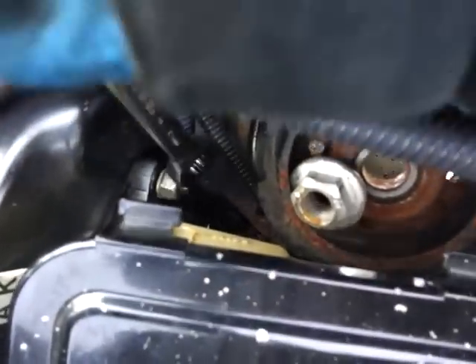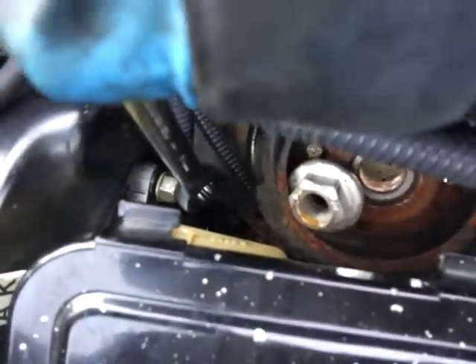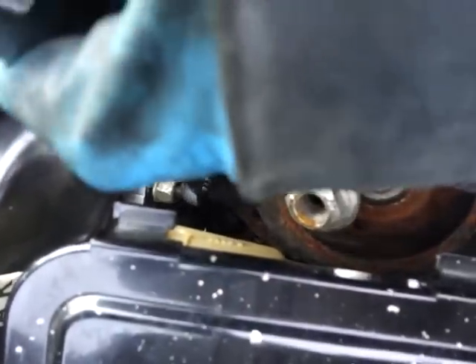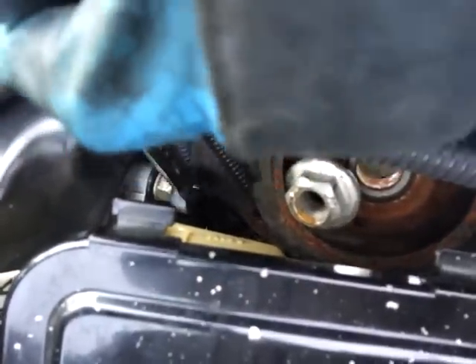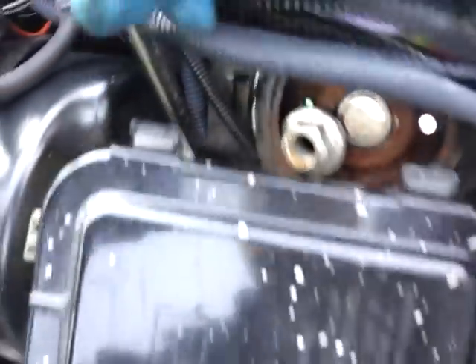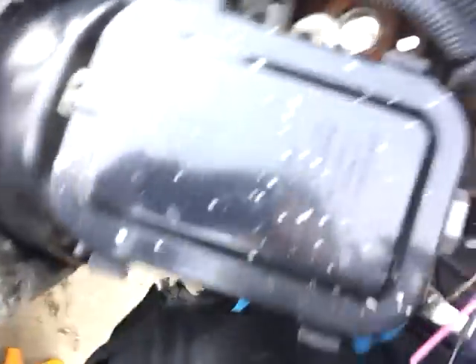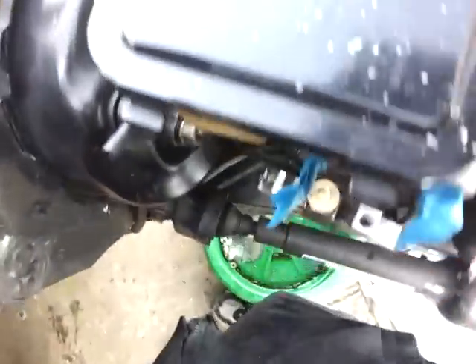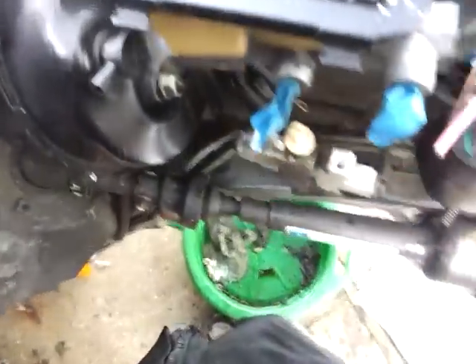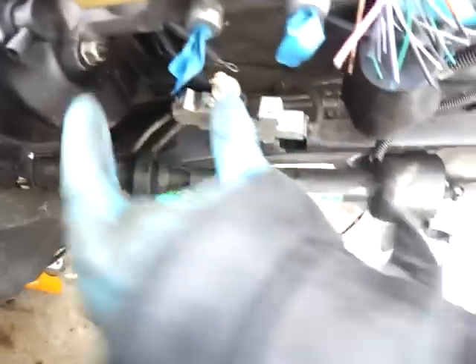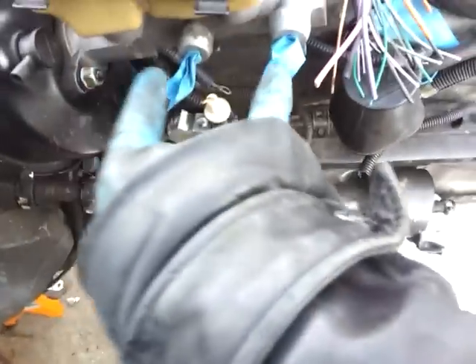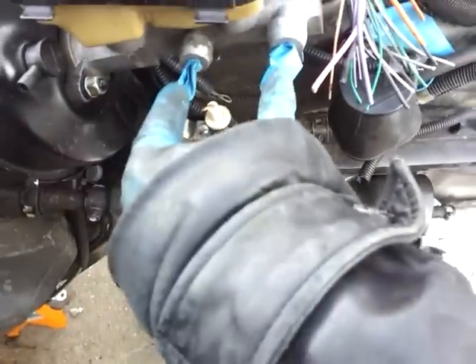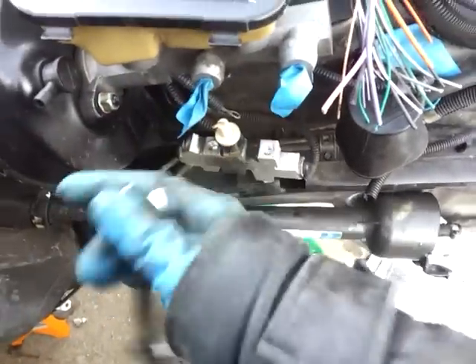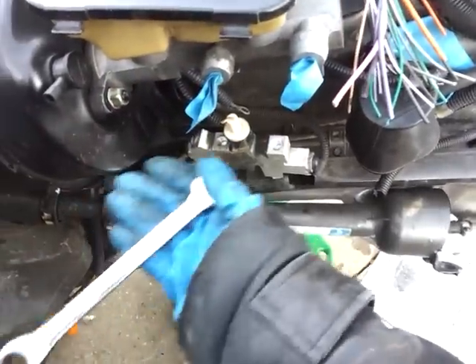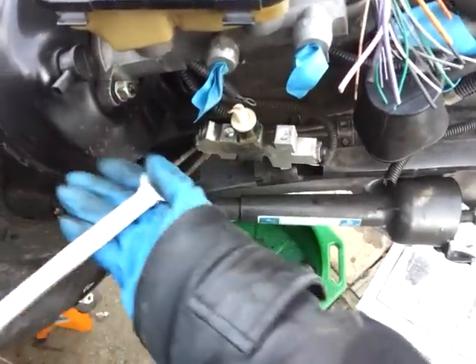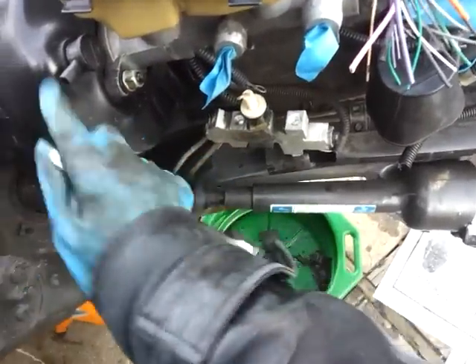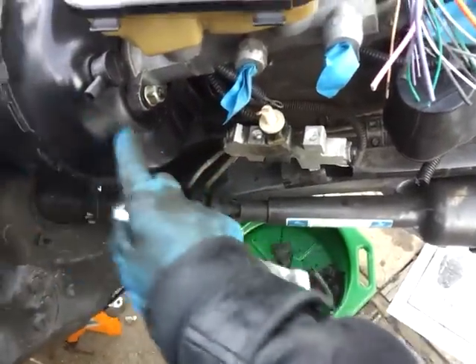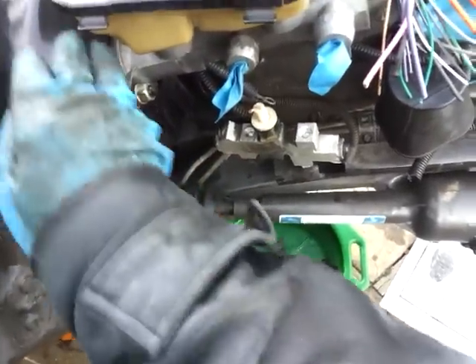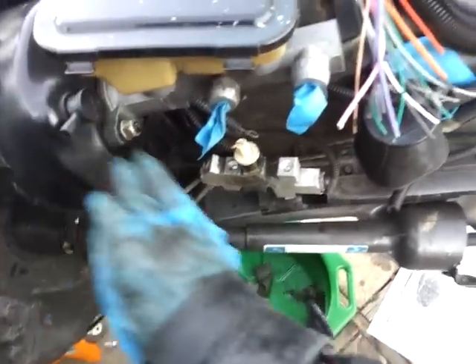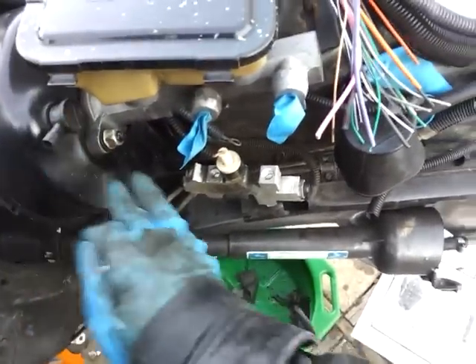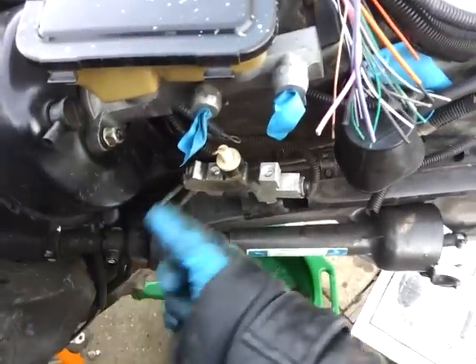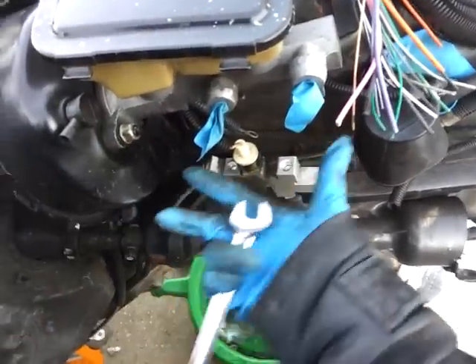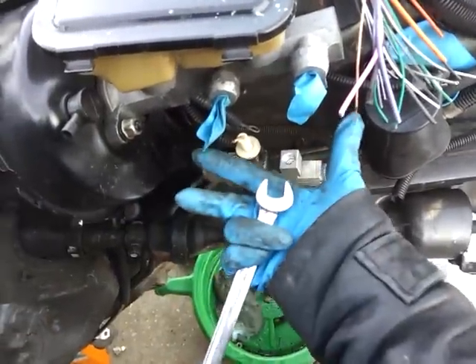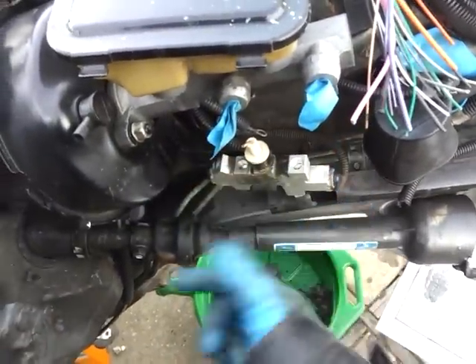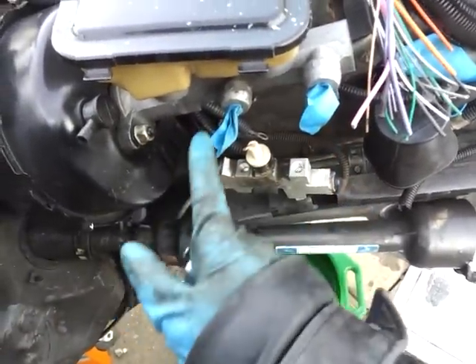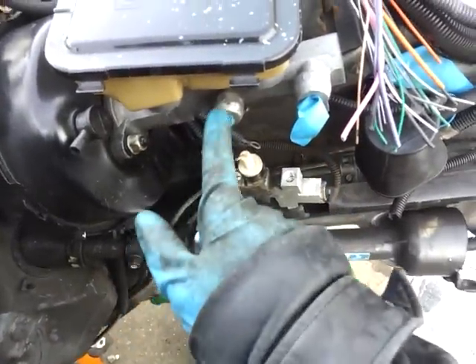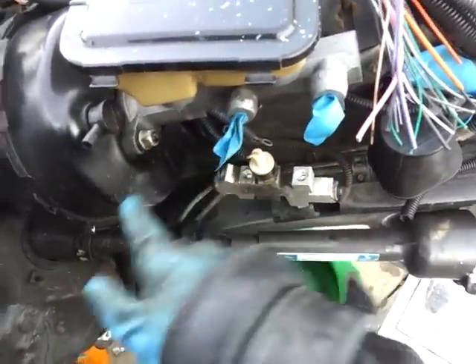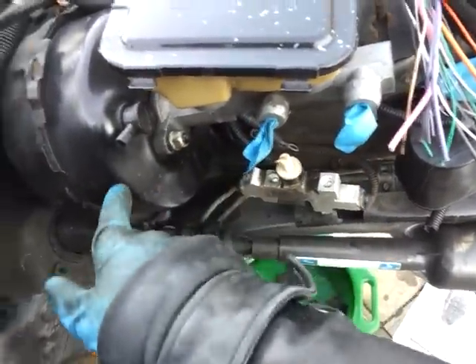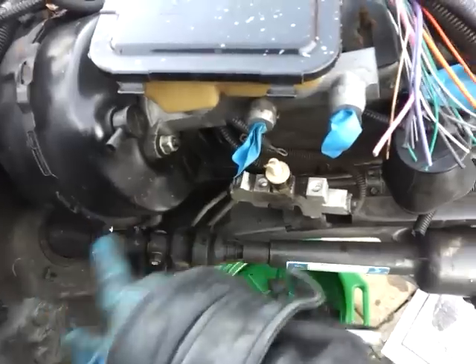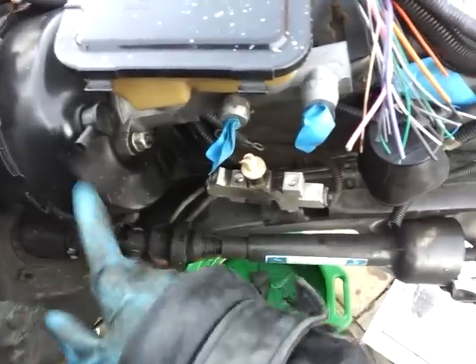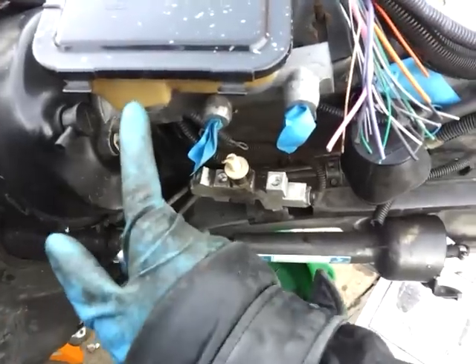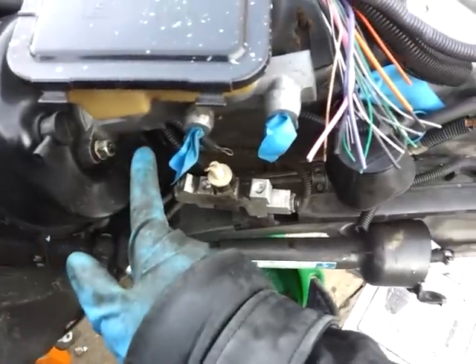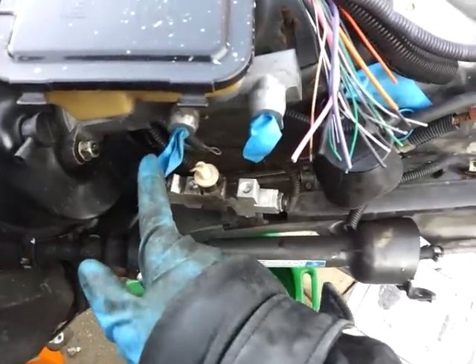Also make sure, when you crack the lines off, you put rags all around here and something to catch everything, because brake fluid takes off paint. So be careful with that.